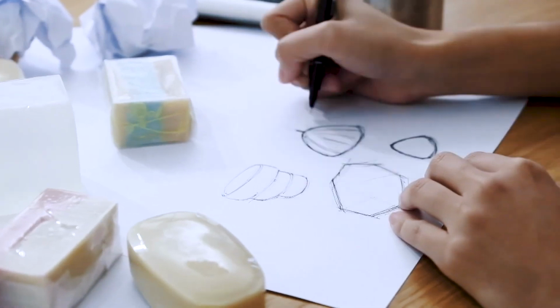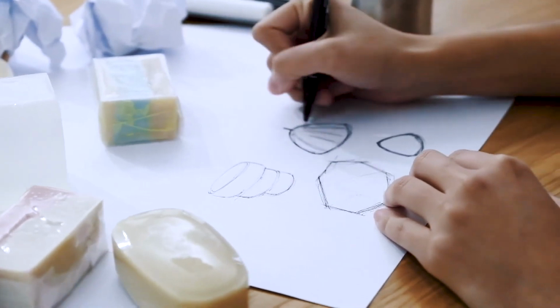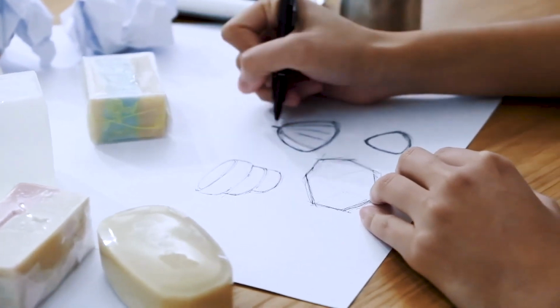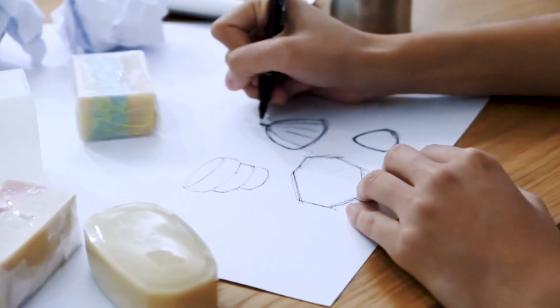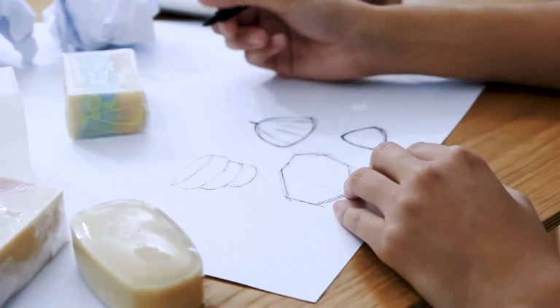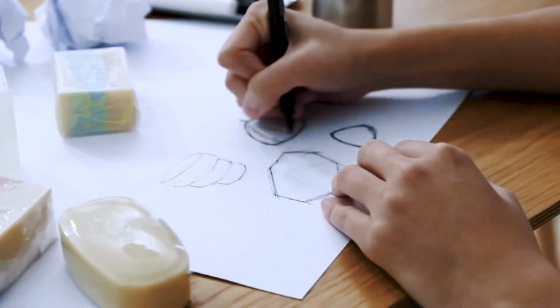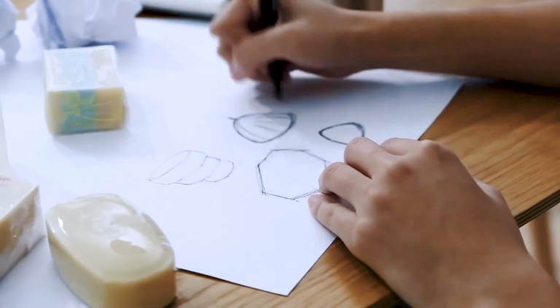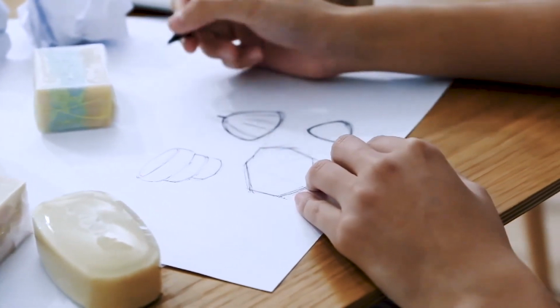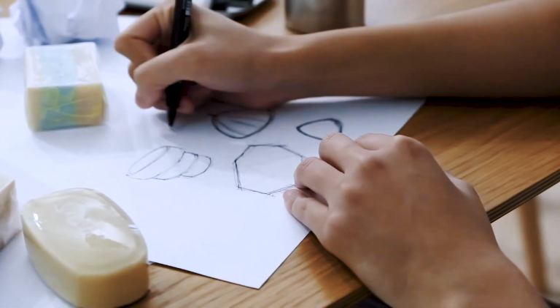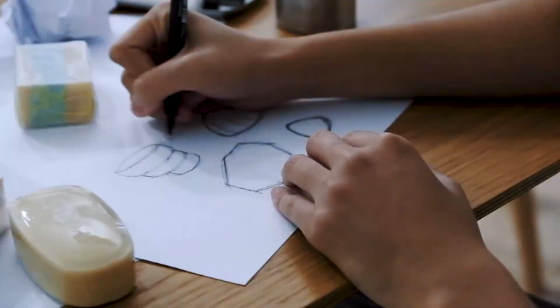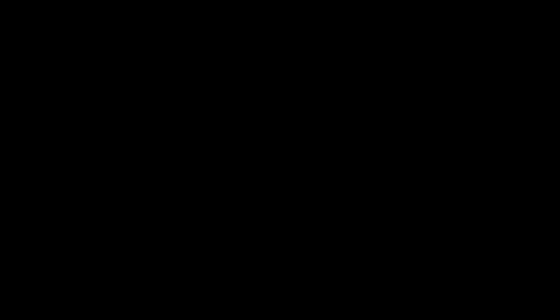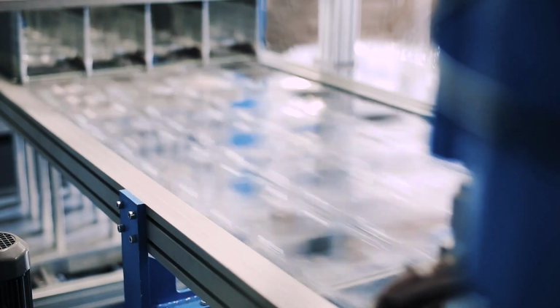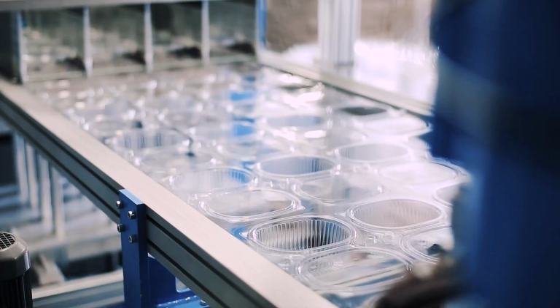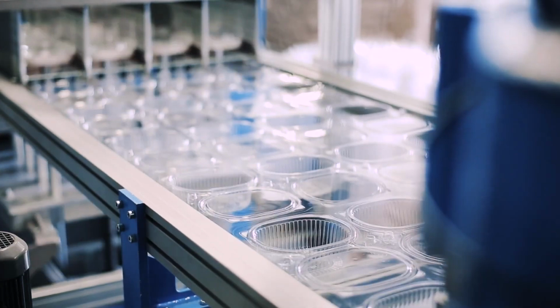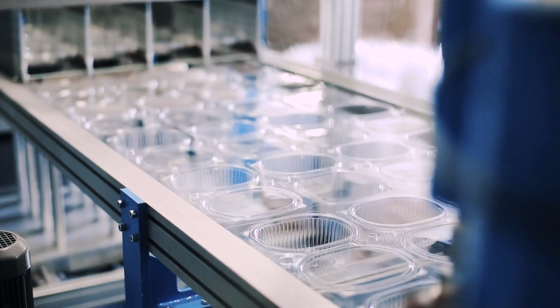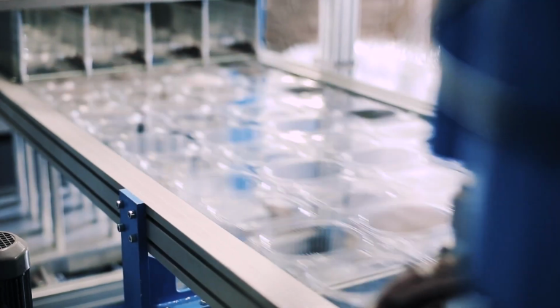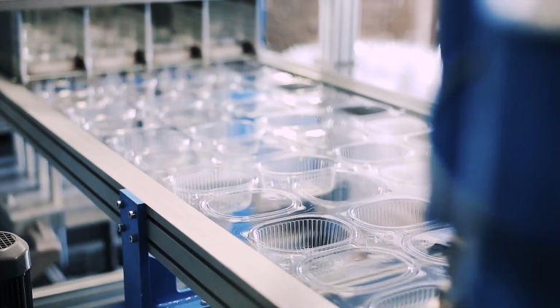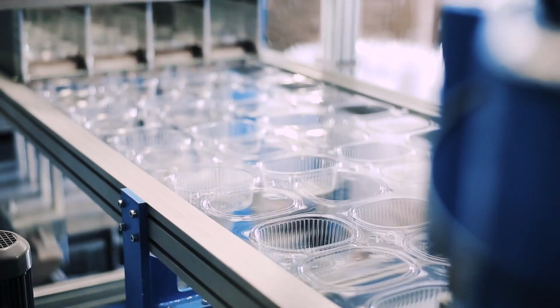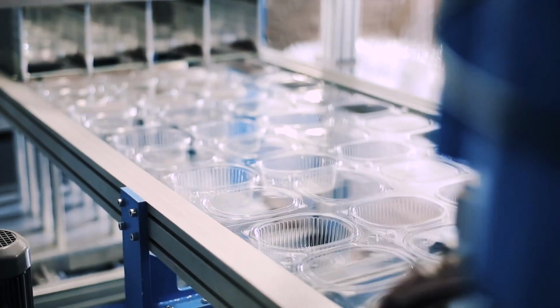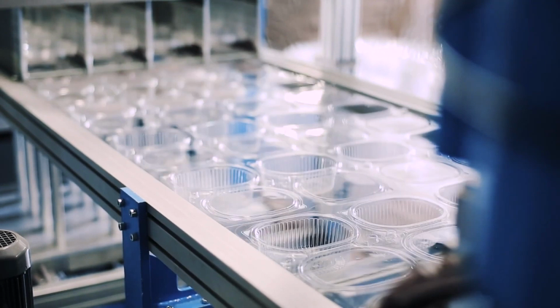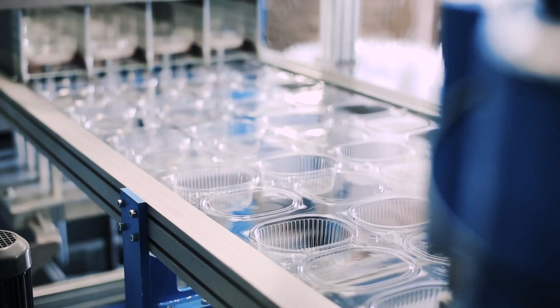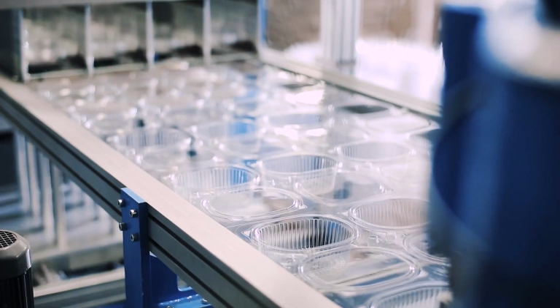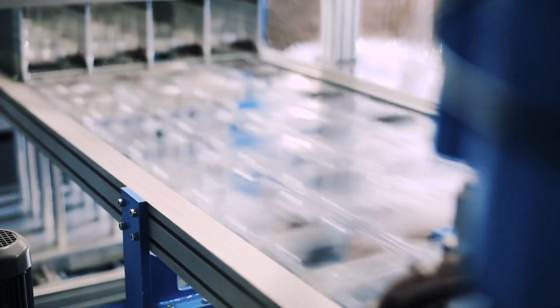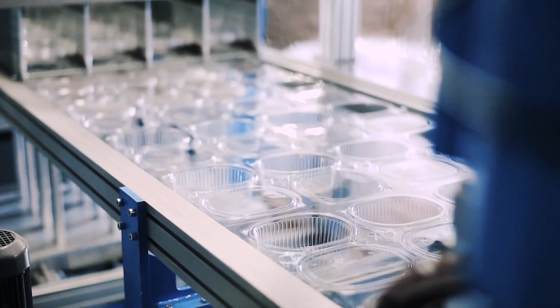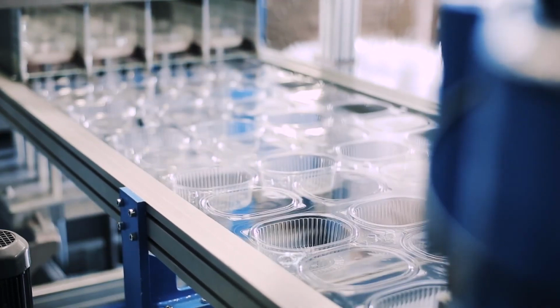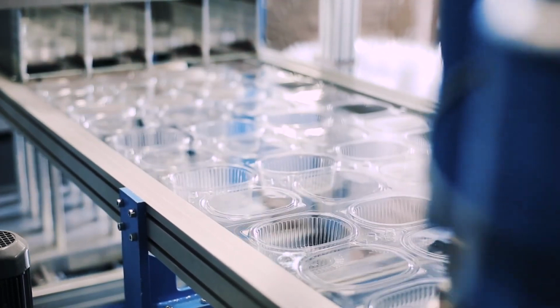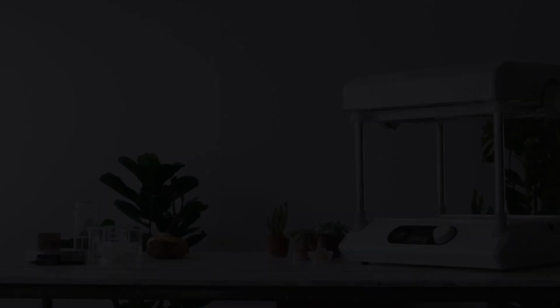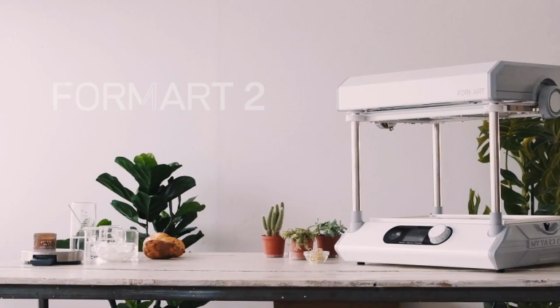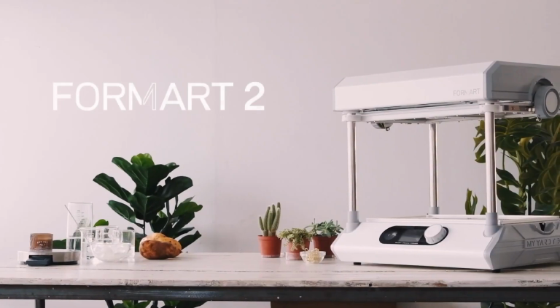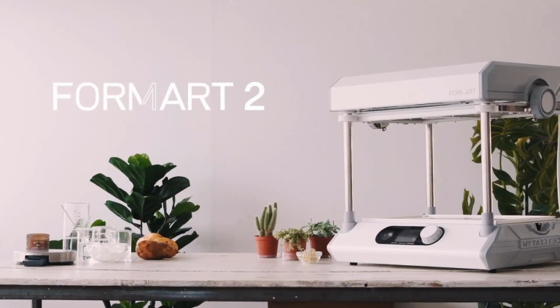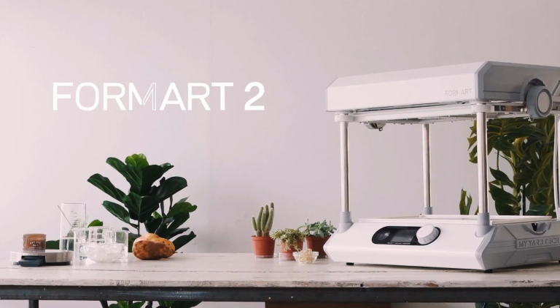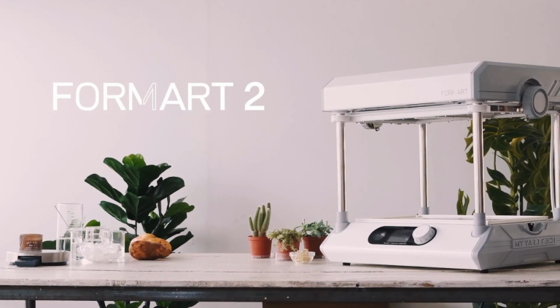Got cool ideas and want to do some creative things freely by hand, or want to make prototypes but have difficulties in making tools and have to spend months finding a manufacturer? Here's Formart 2, a machine tool for creative people like you.